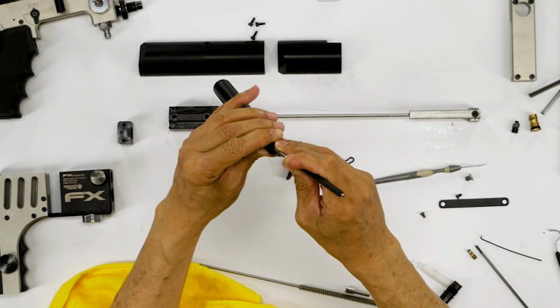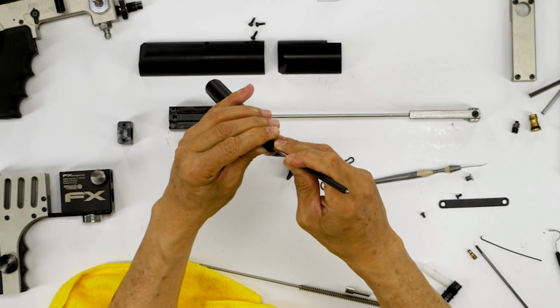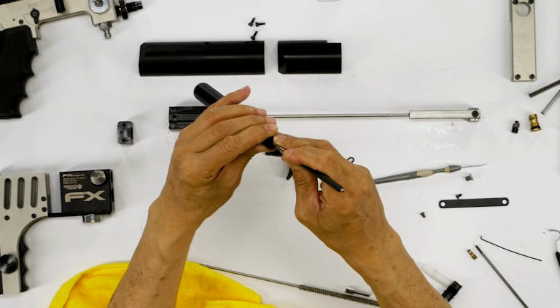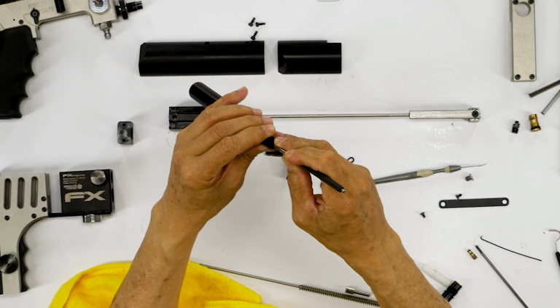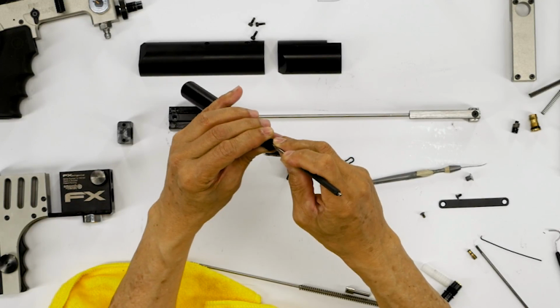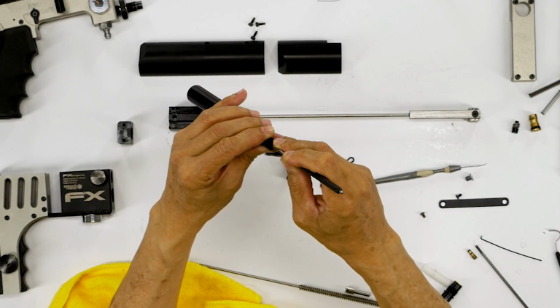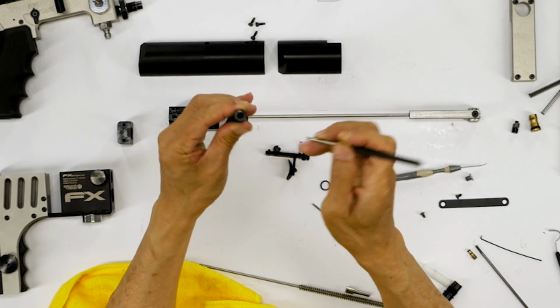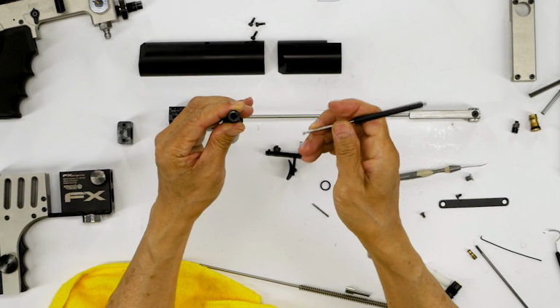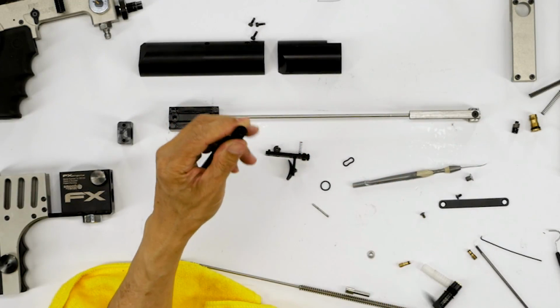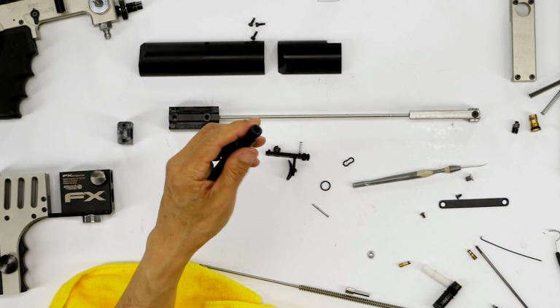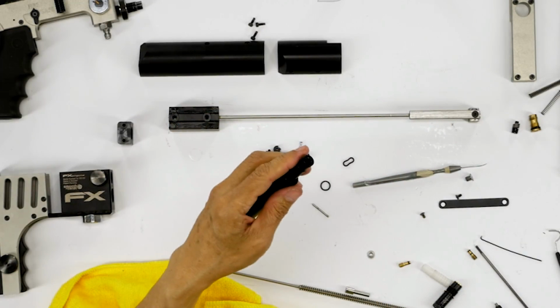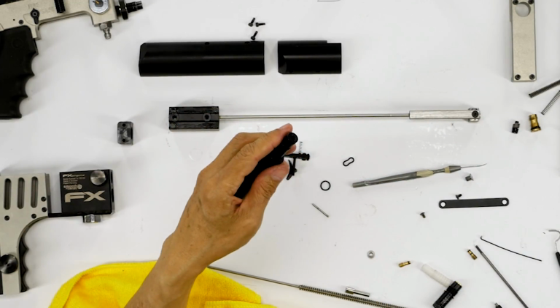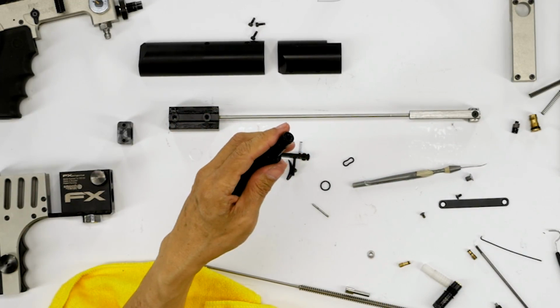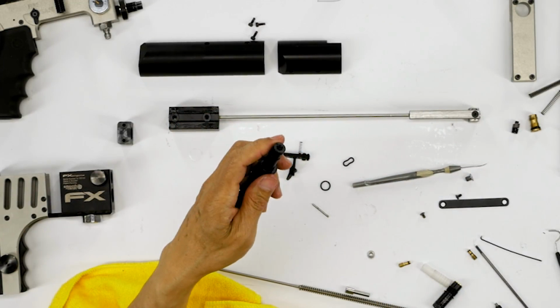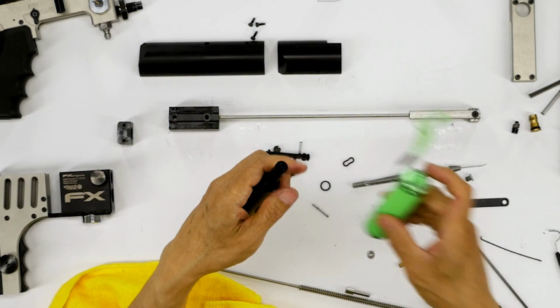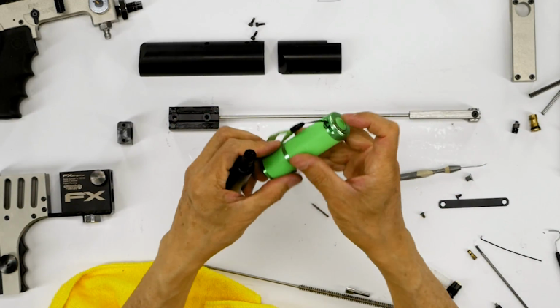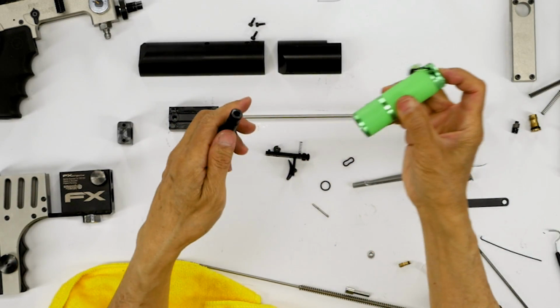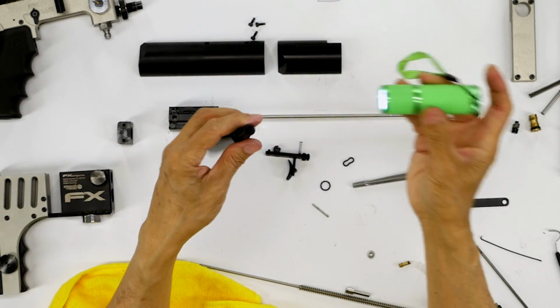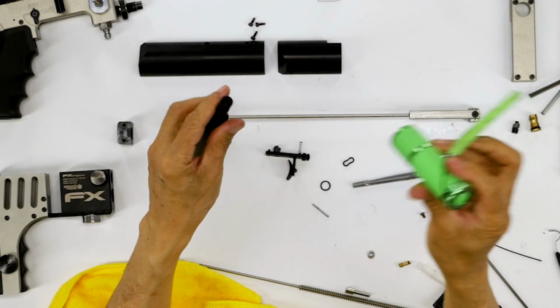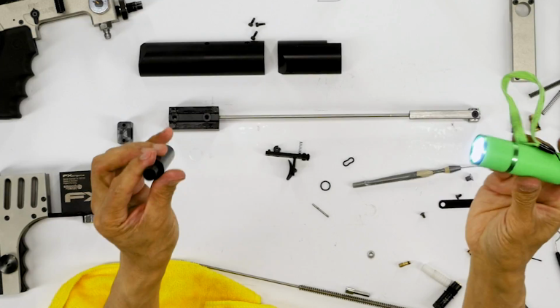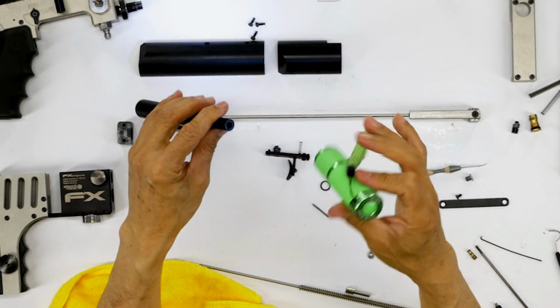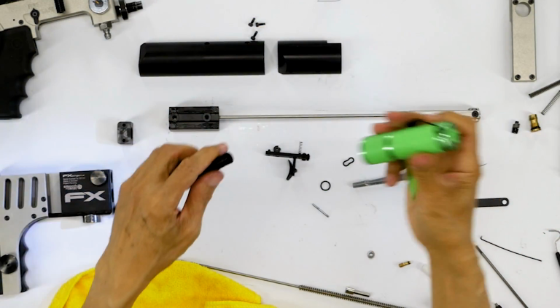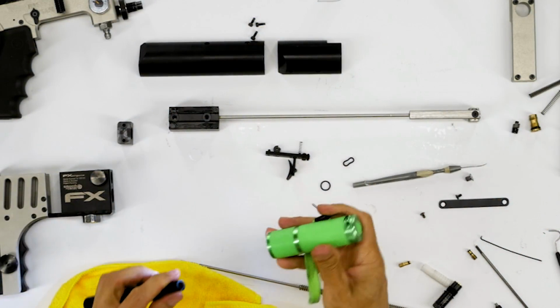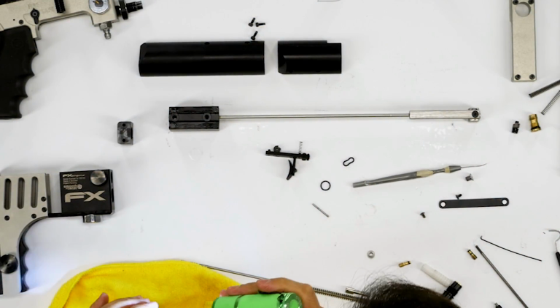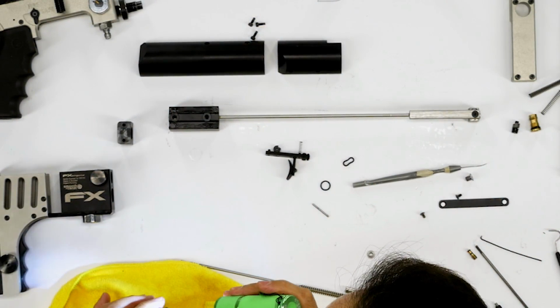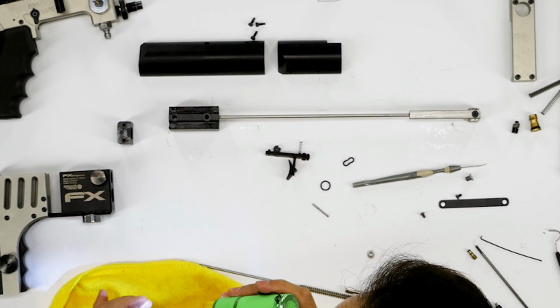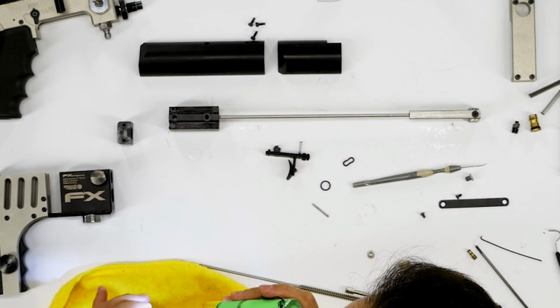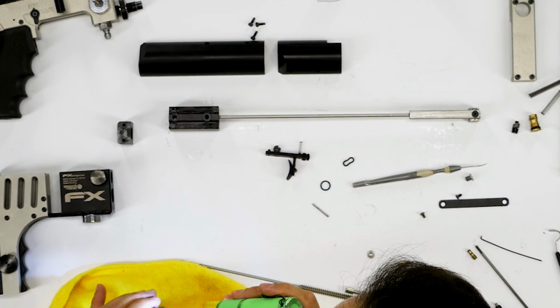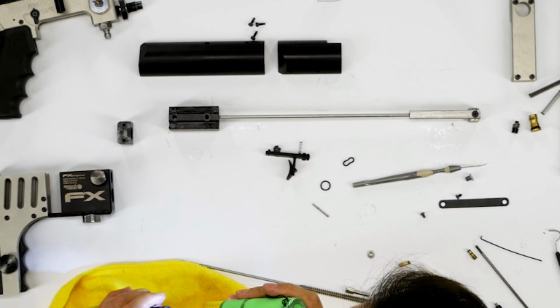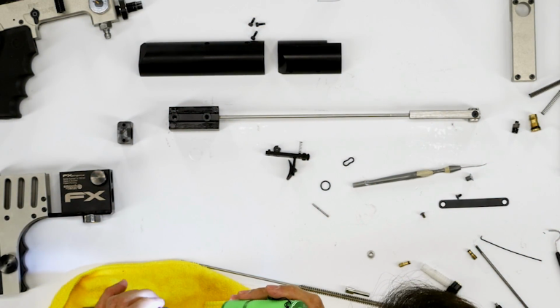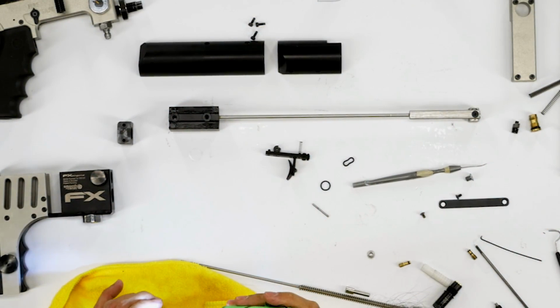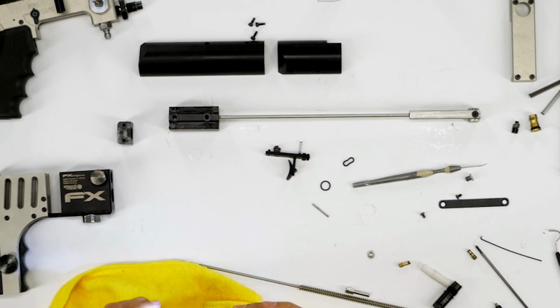Now you want to verify it's fully seated. So I have my glasses and my bright light. You can see it's fully seated.